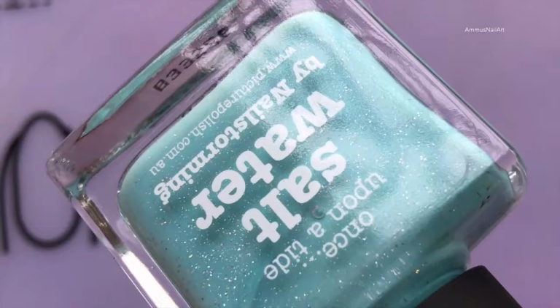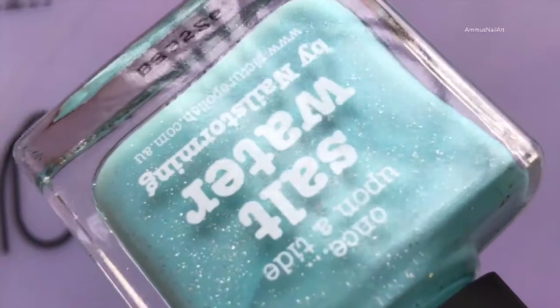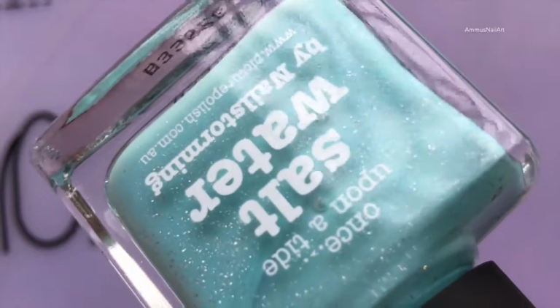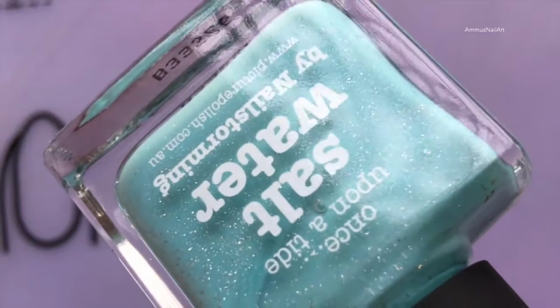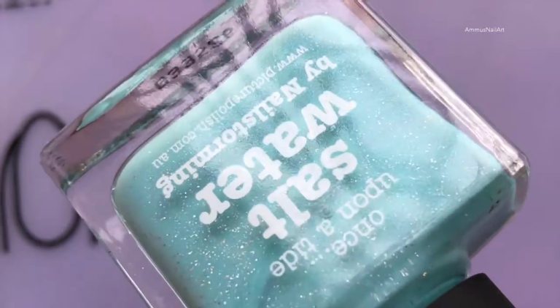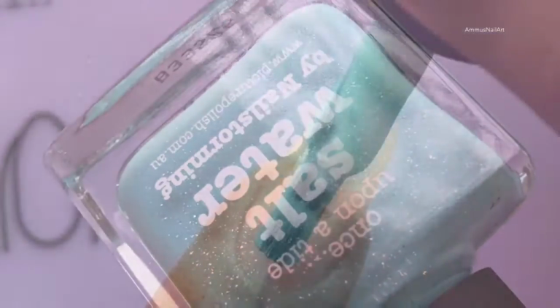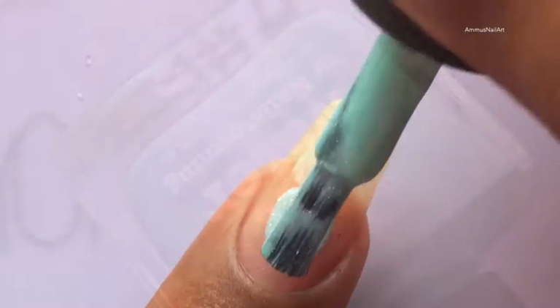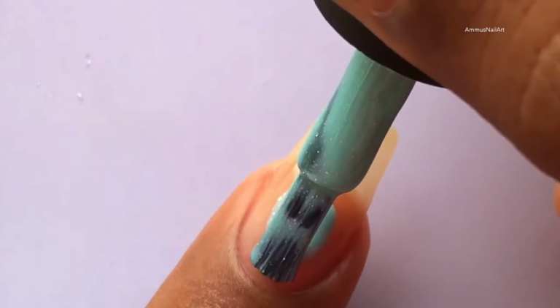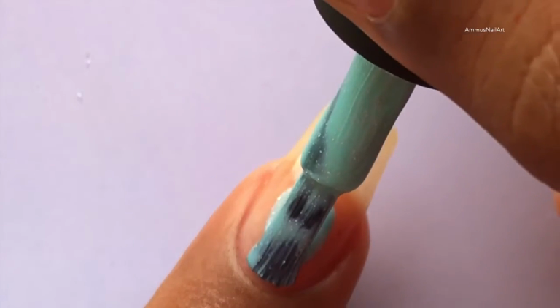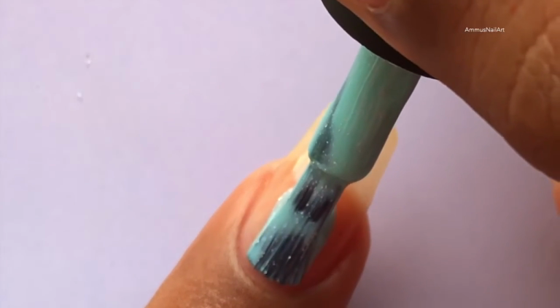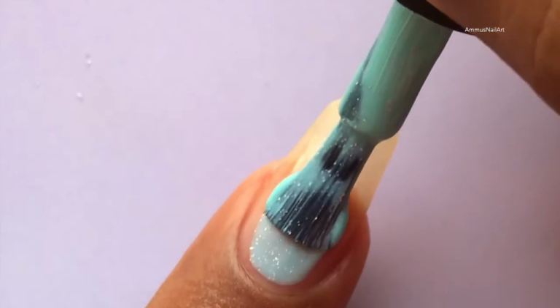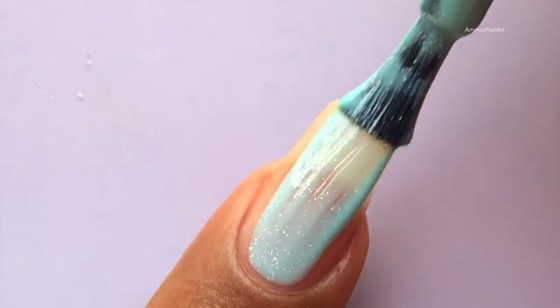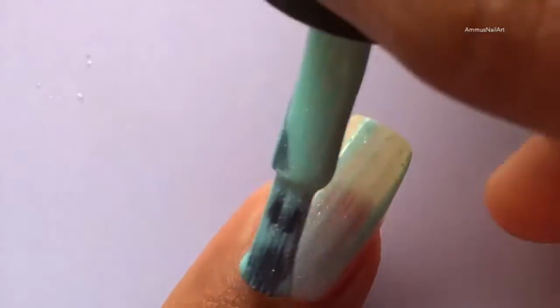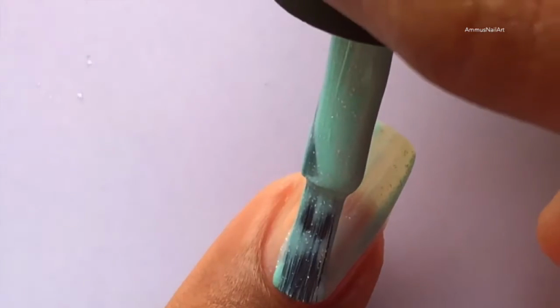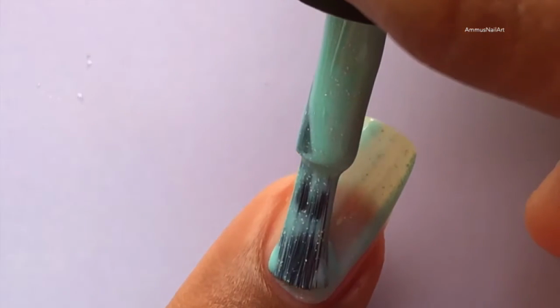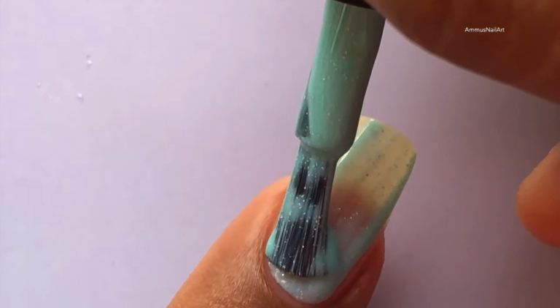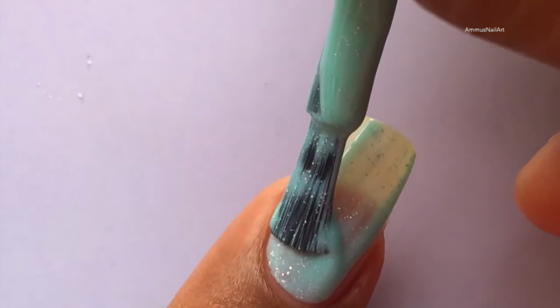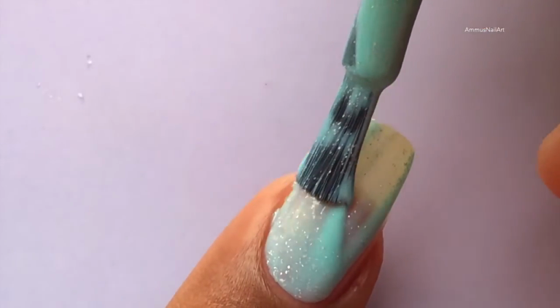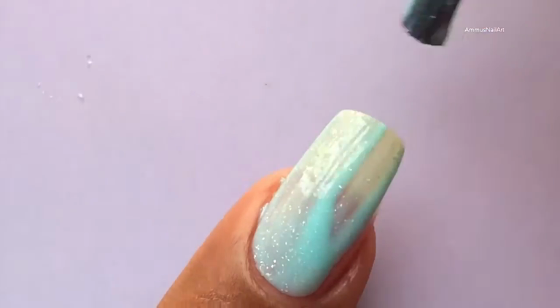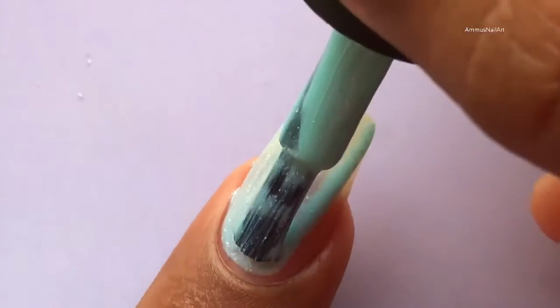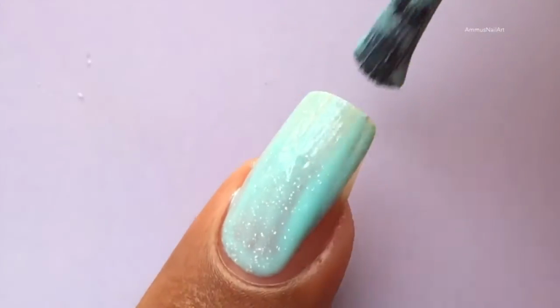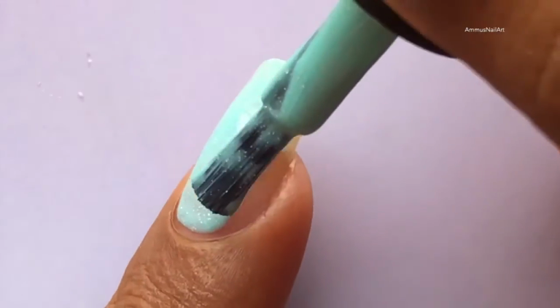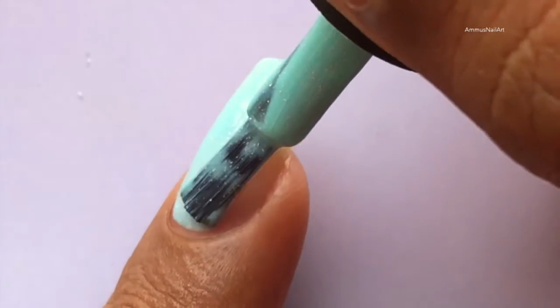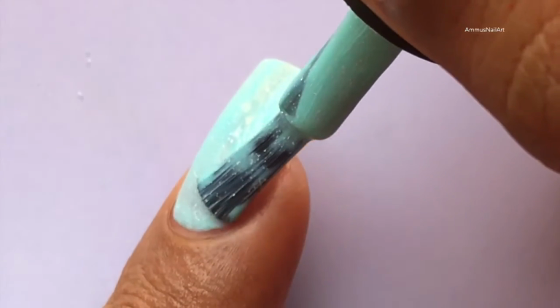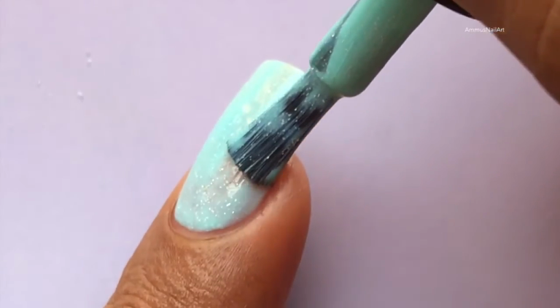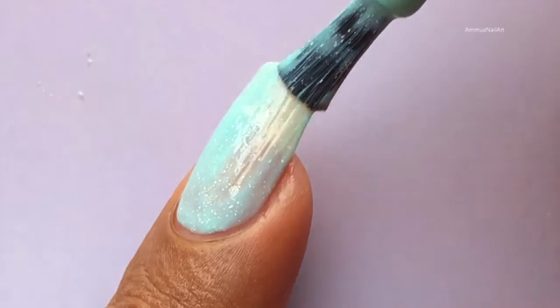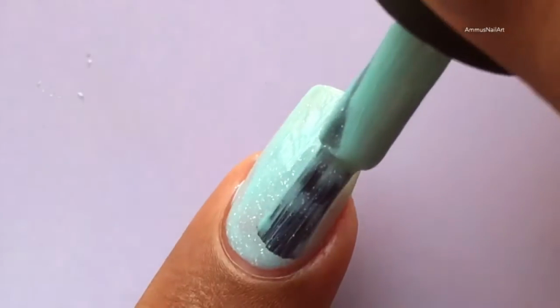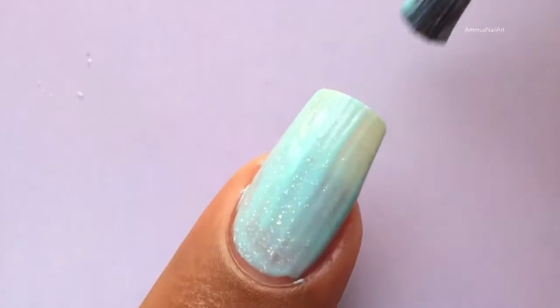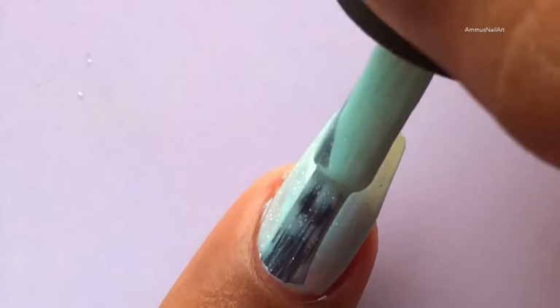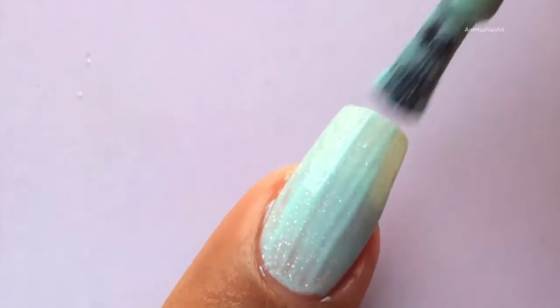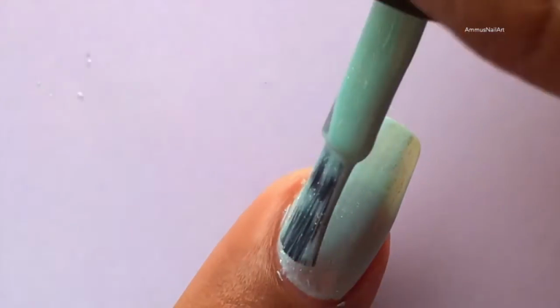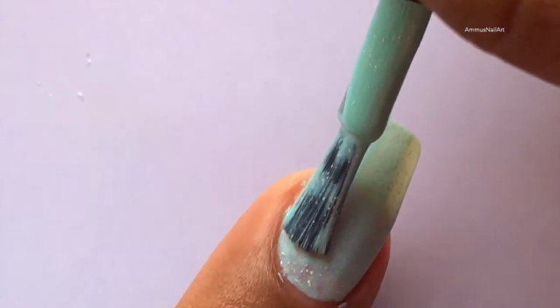Next up is 'Salt Water' — this is a beautiful blue polish which I got from Picture Polishes. Let's apply the base color. I've applied three coats to get that really opaque look.